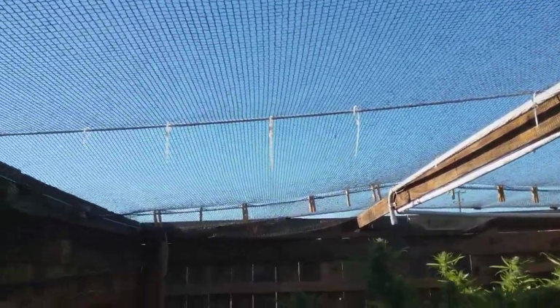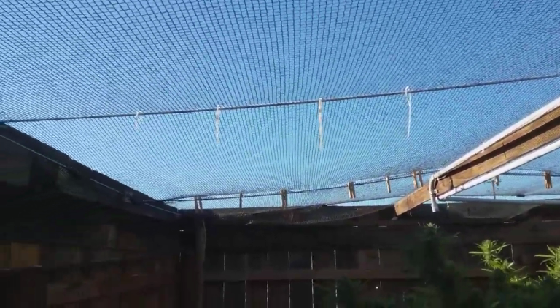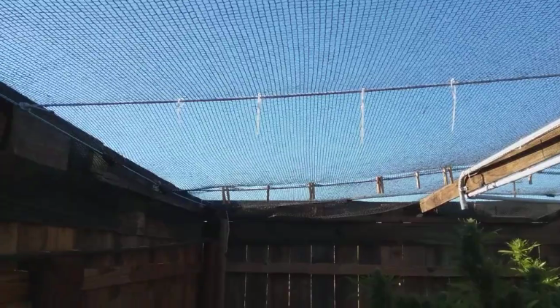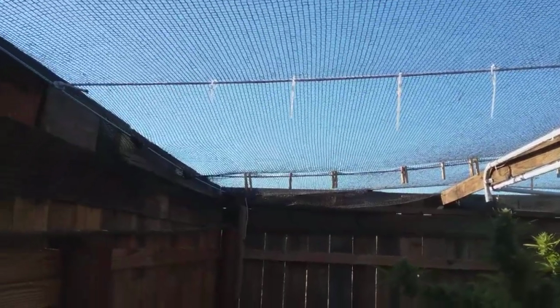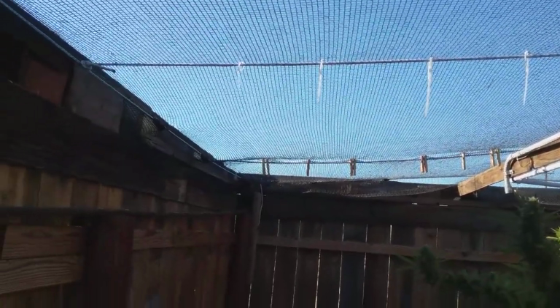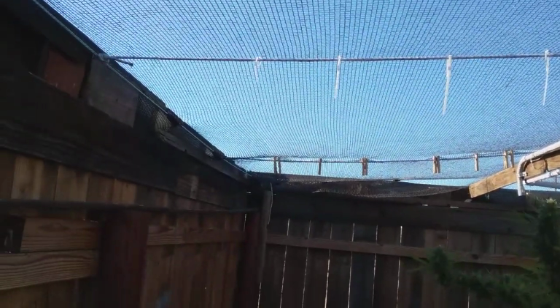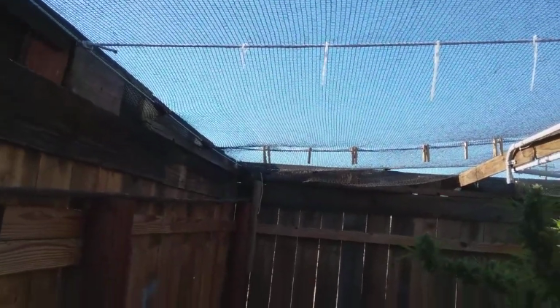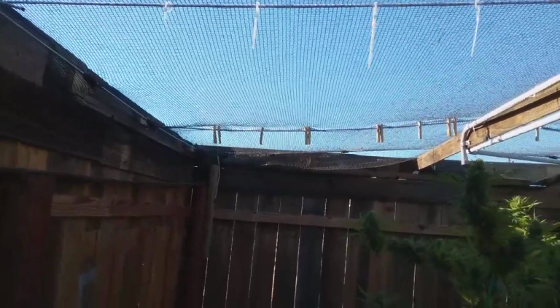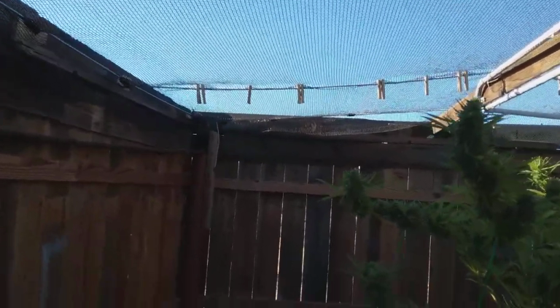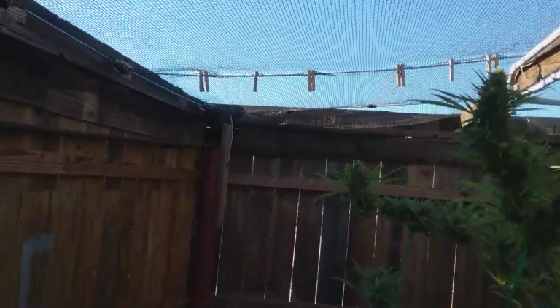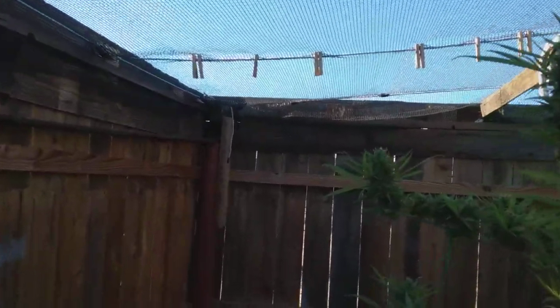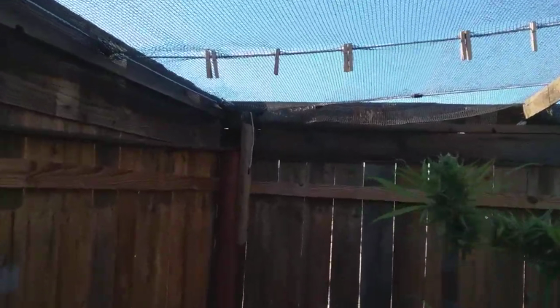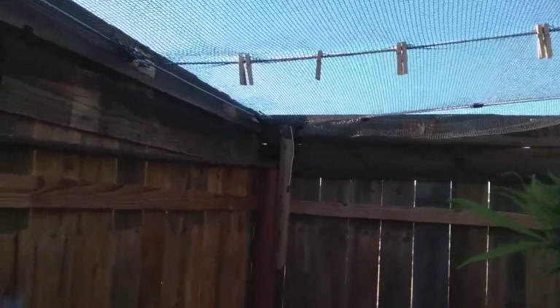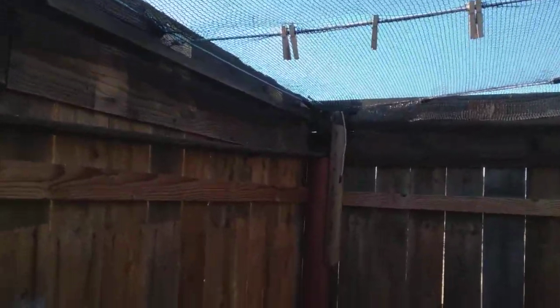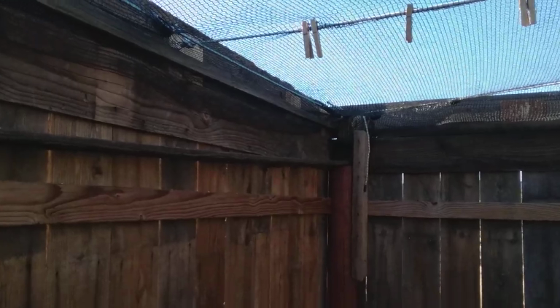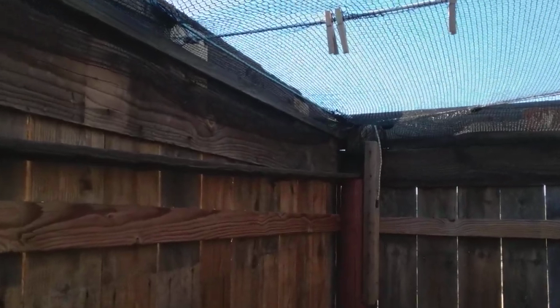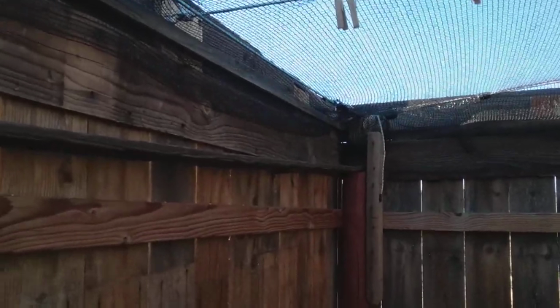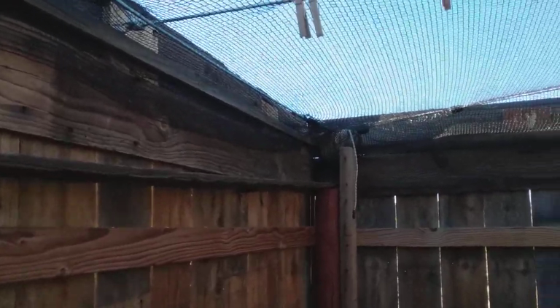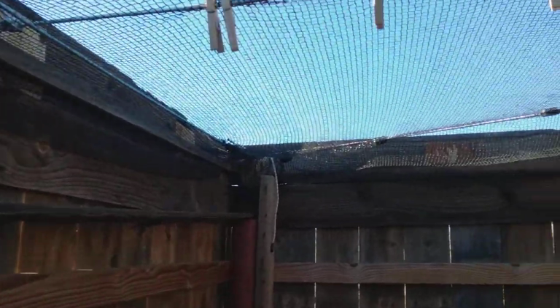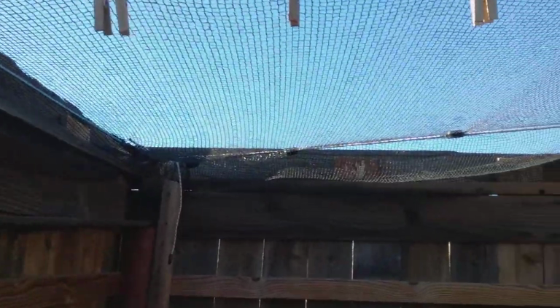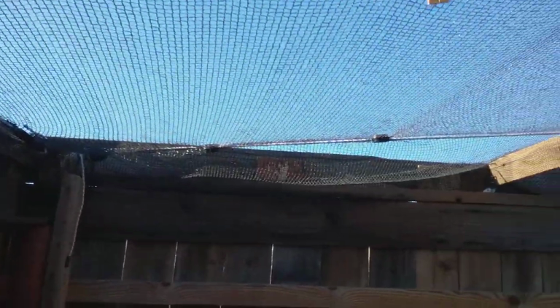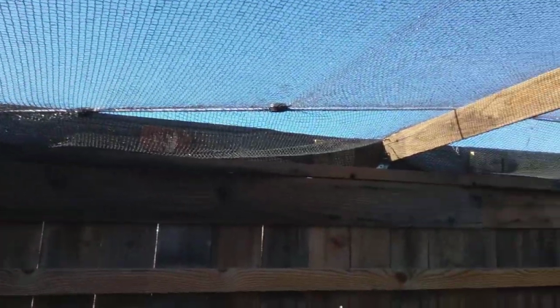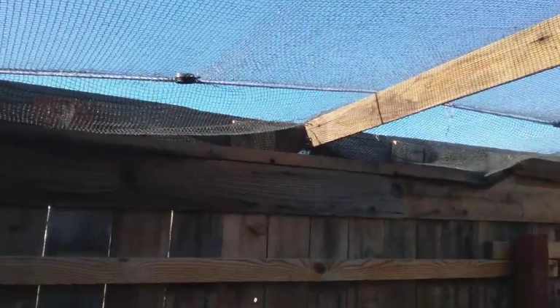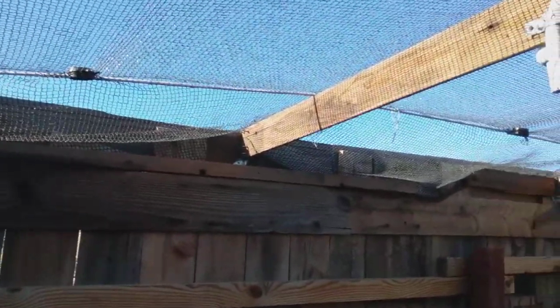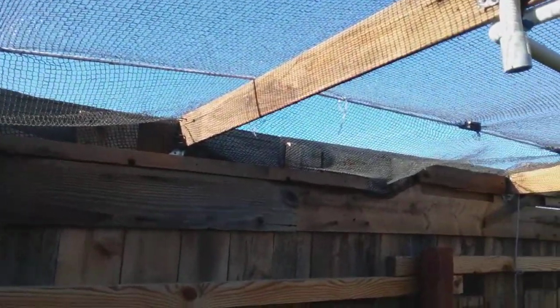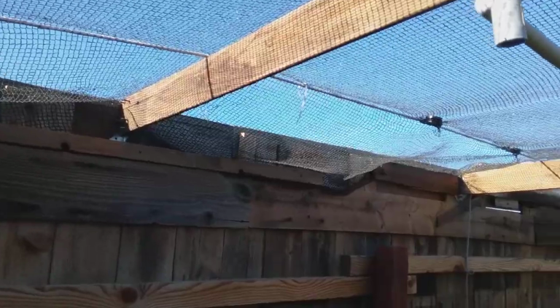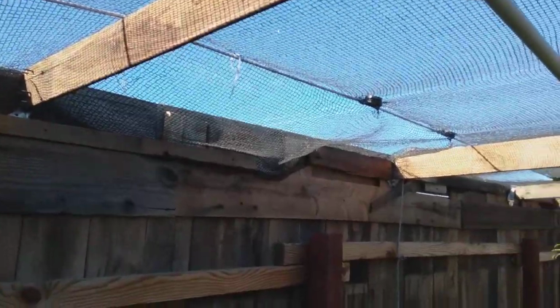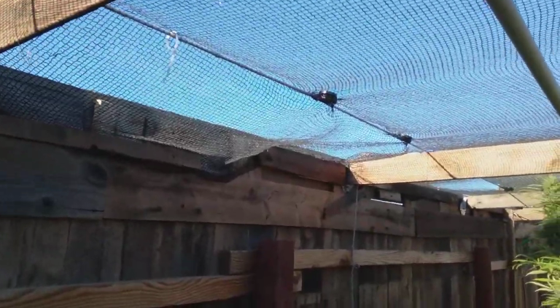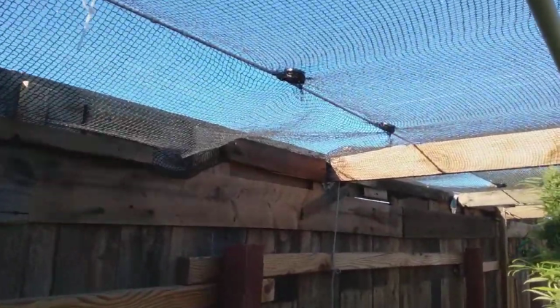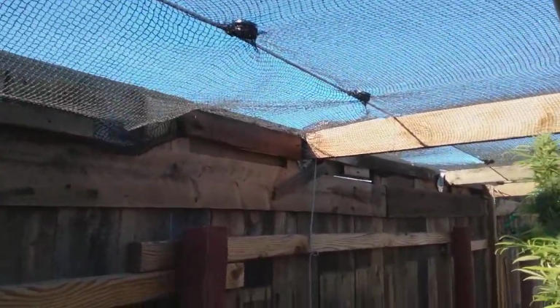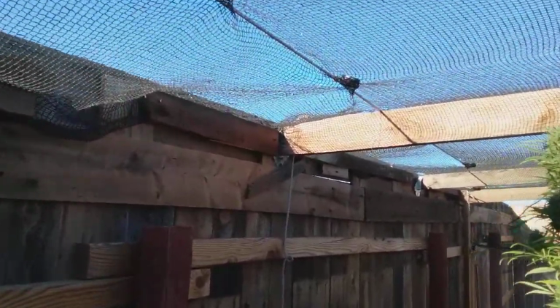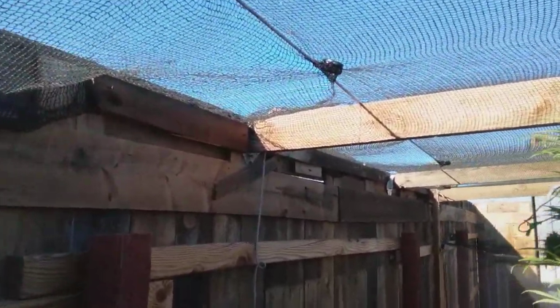Out here in the Mojave Desert the wind is just brutal, and this thing's got not one rip in it. It's supposed to last five years.